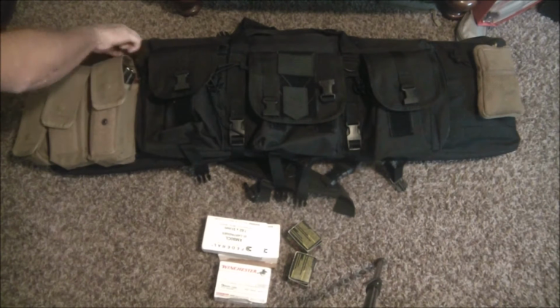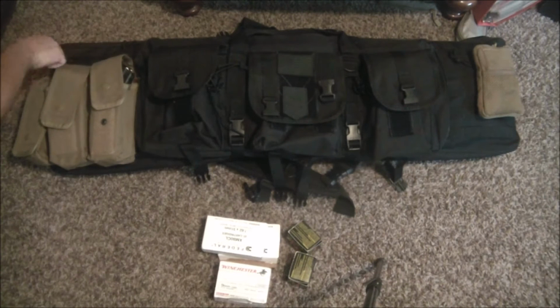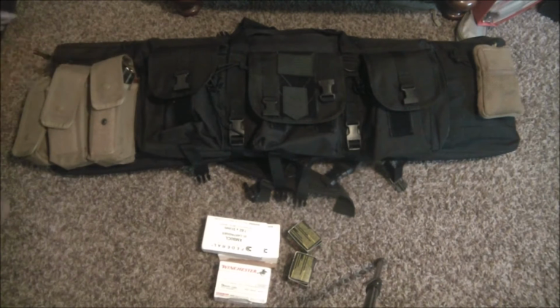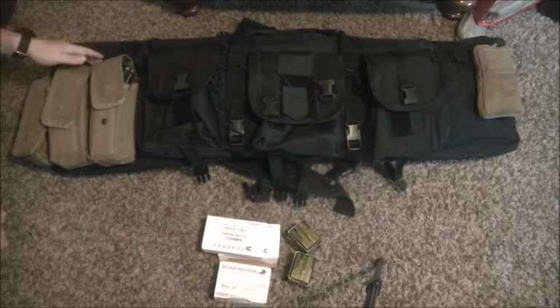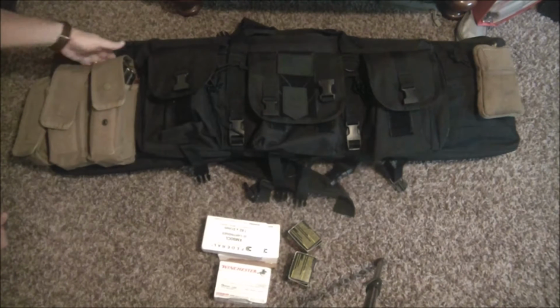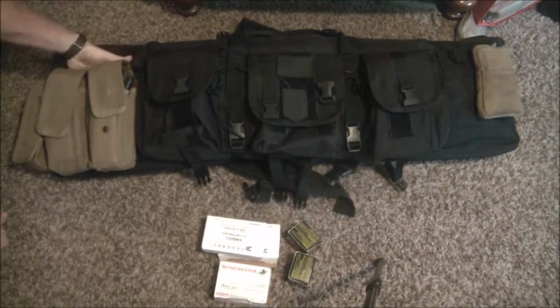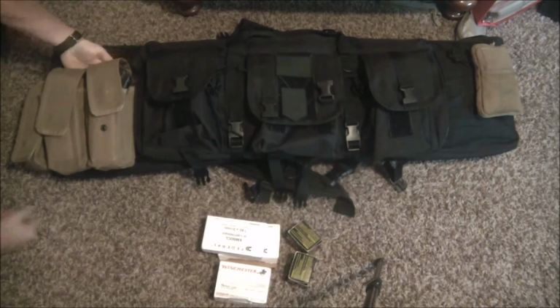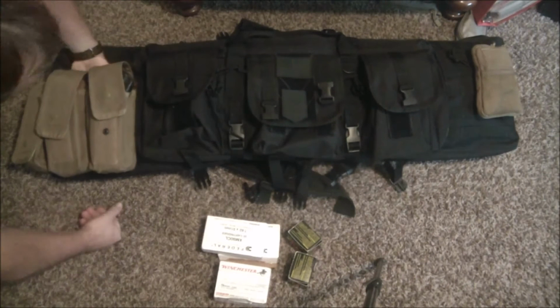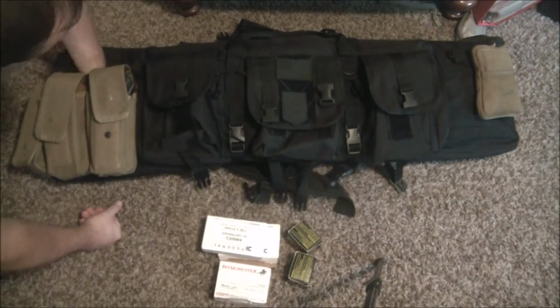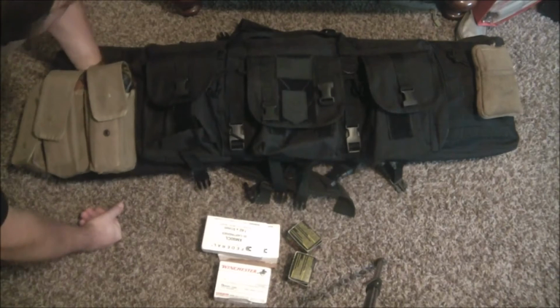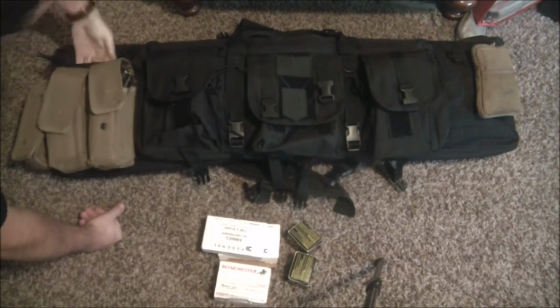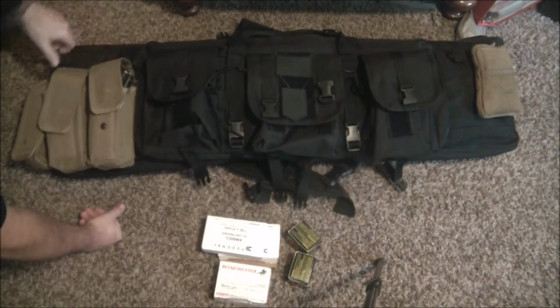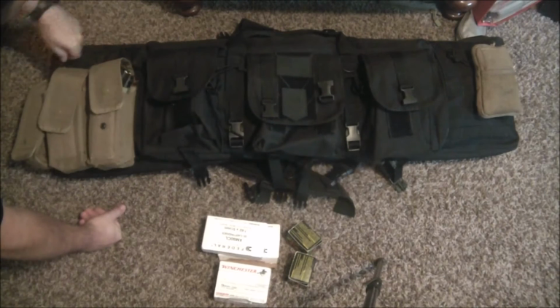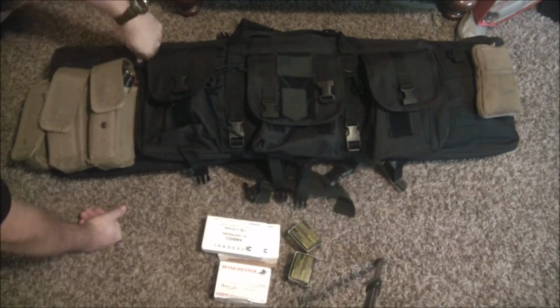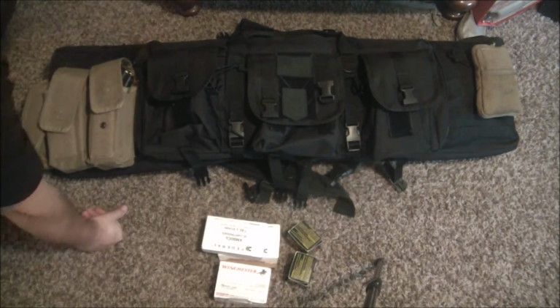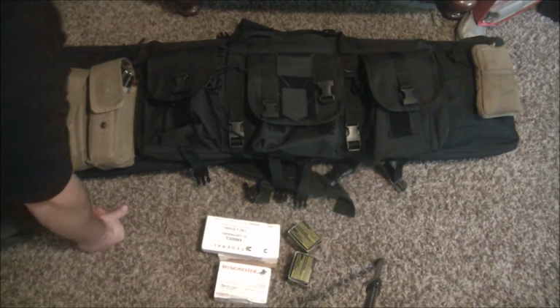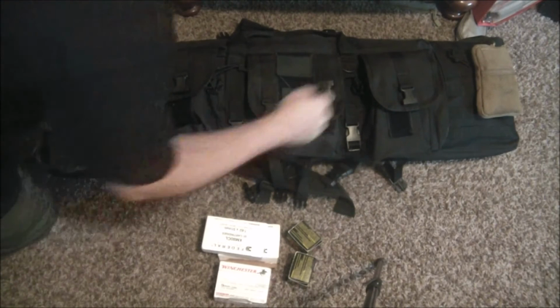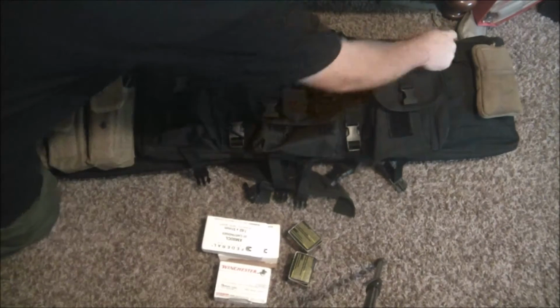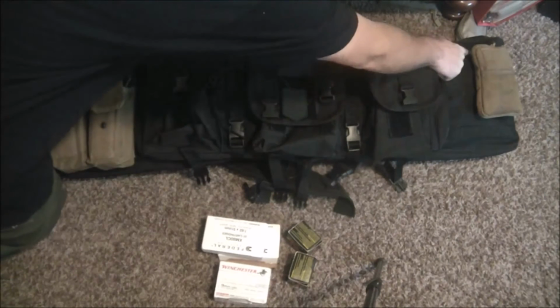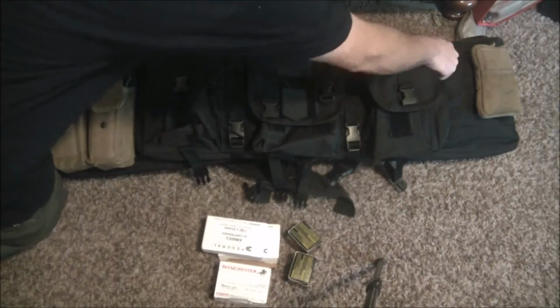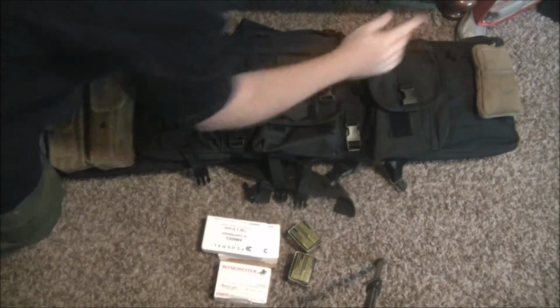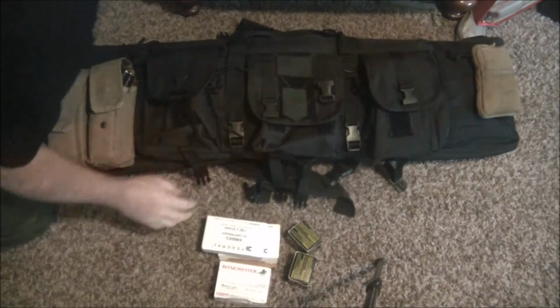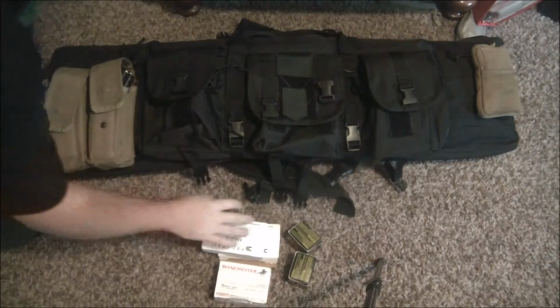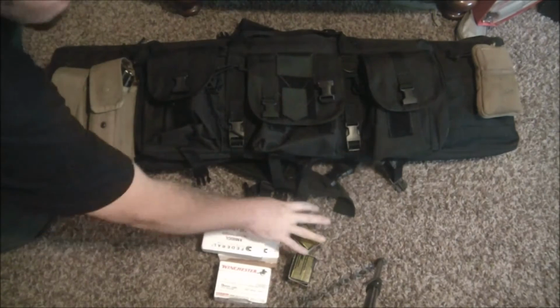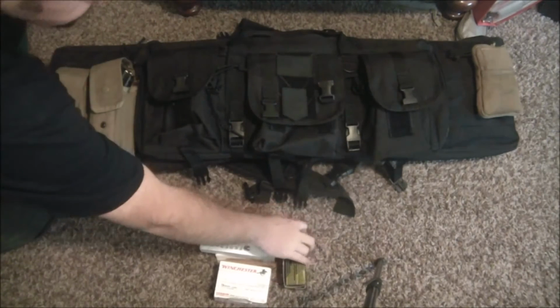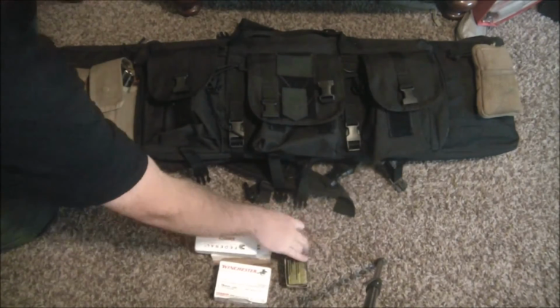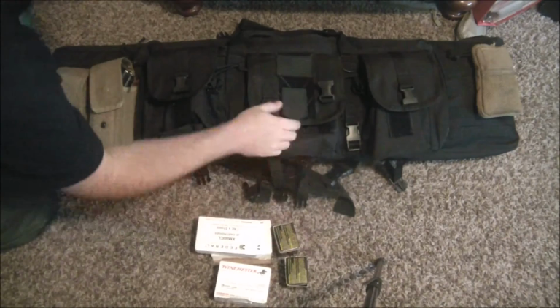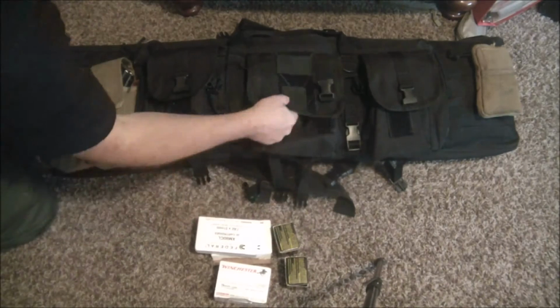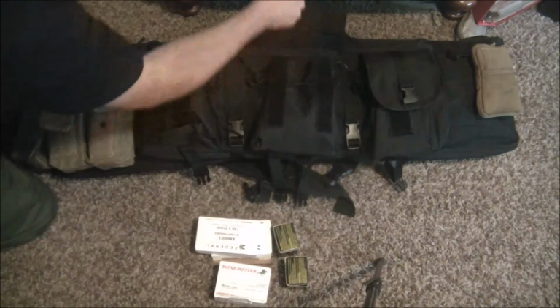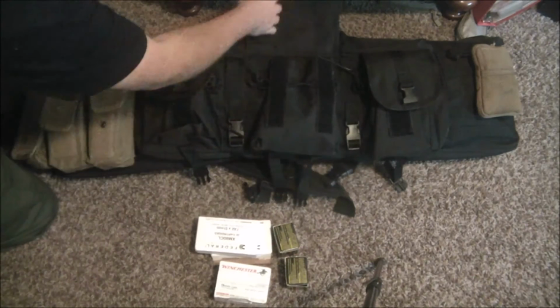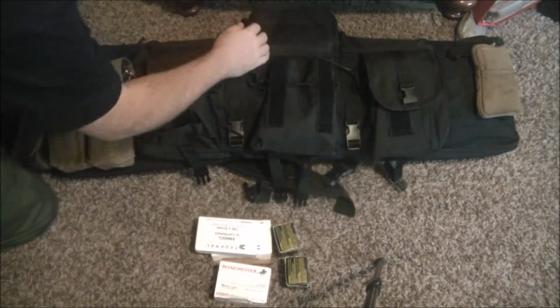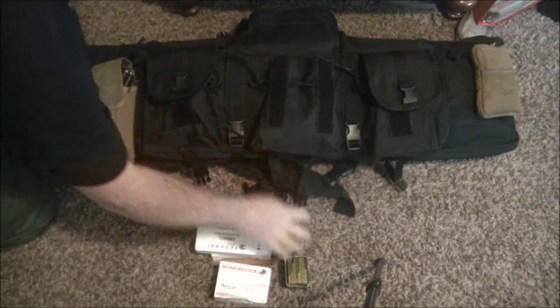You've also got two little pockets here, one on each side, that are pretty deep — good for other range gear on both sides.